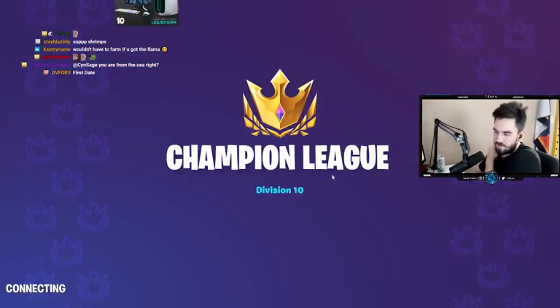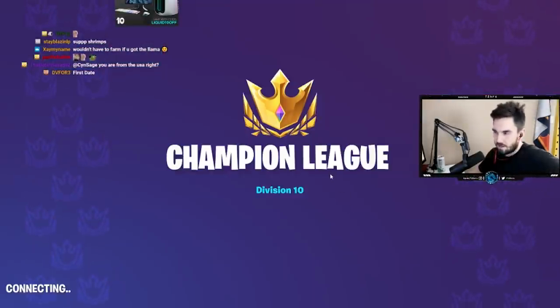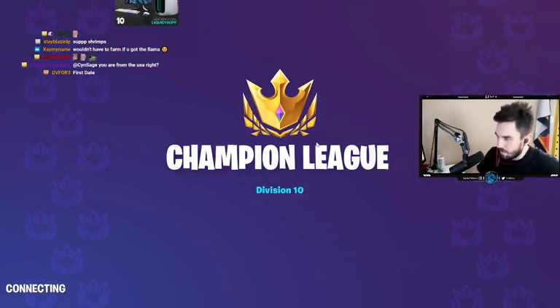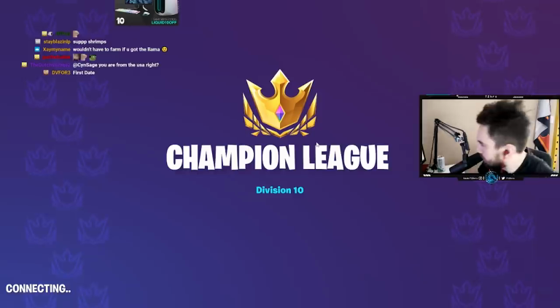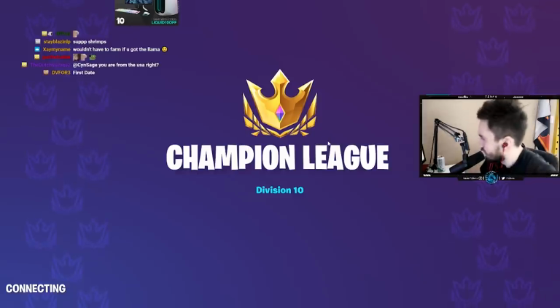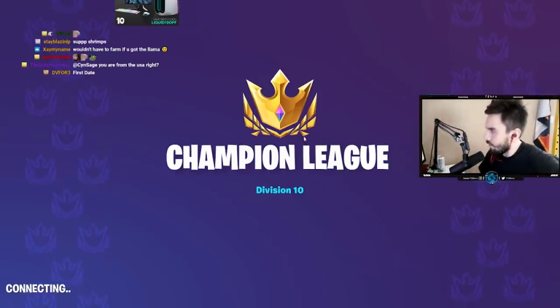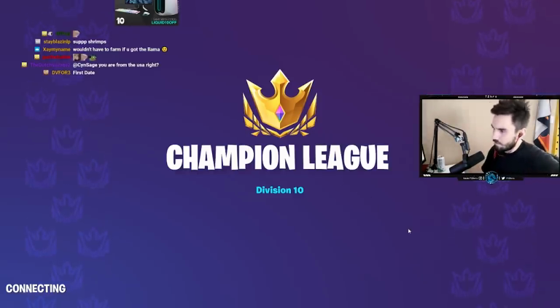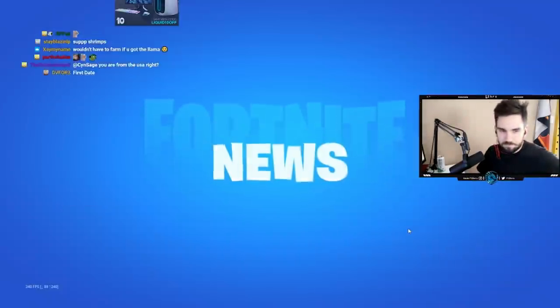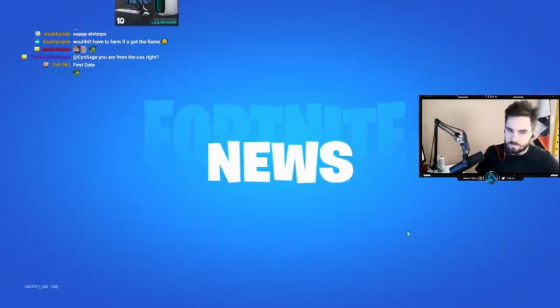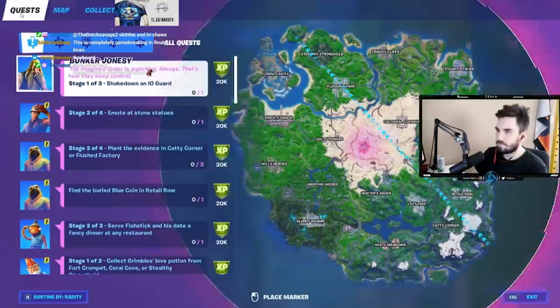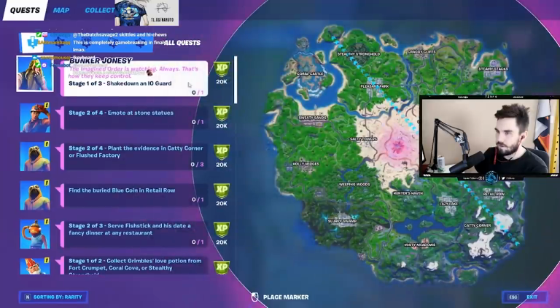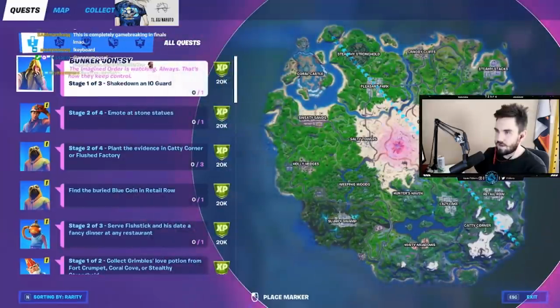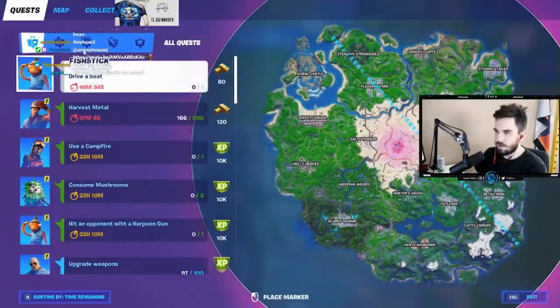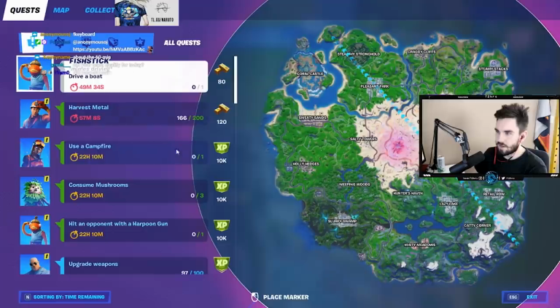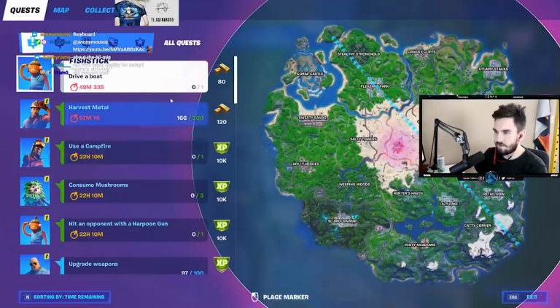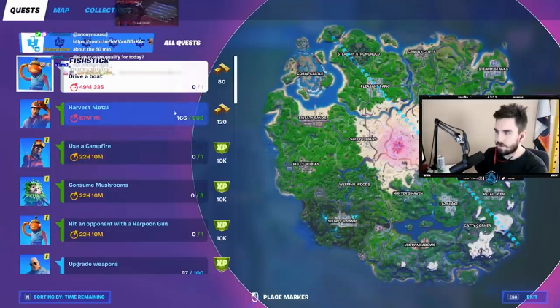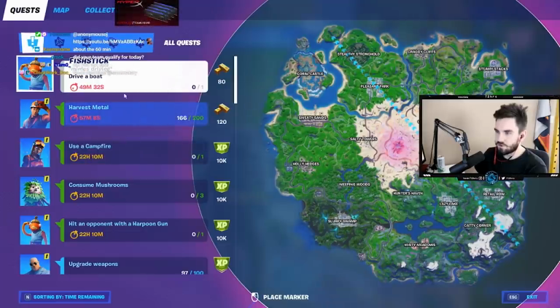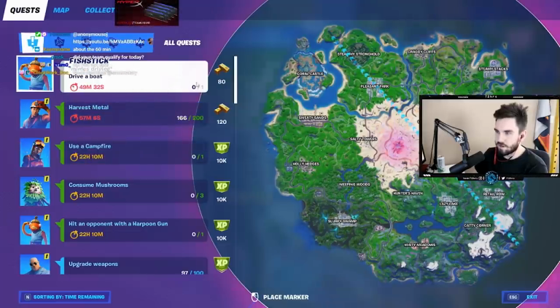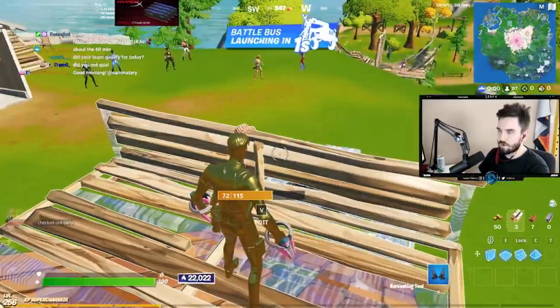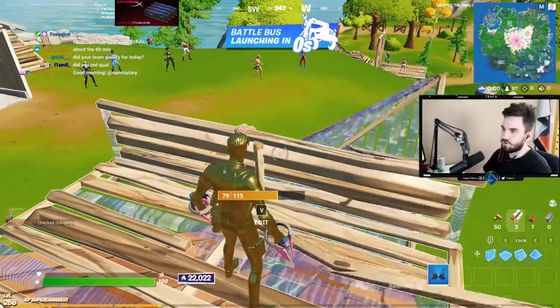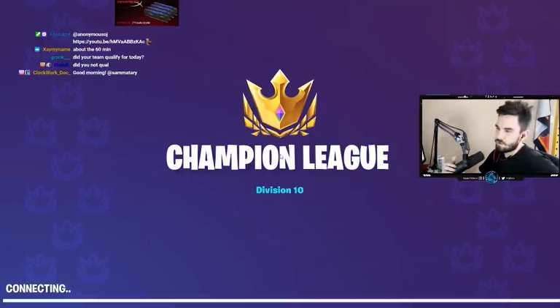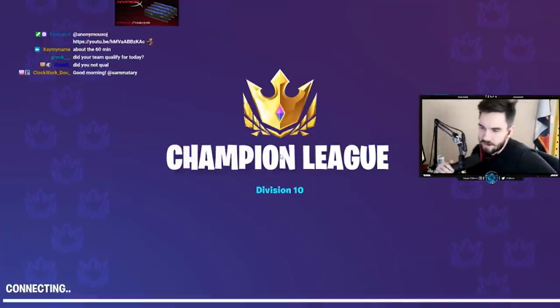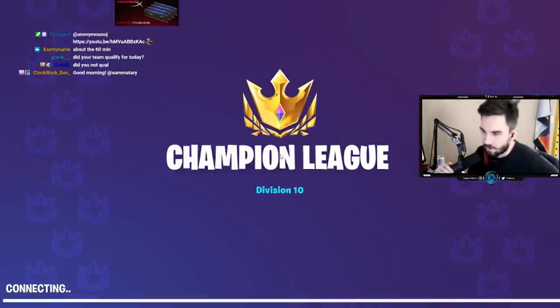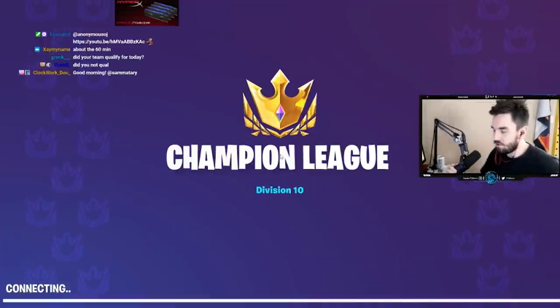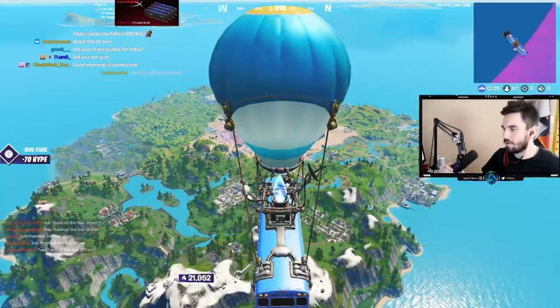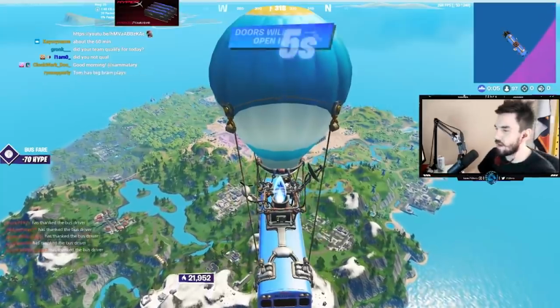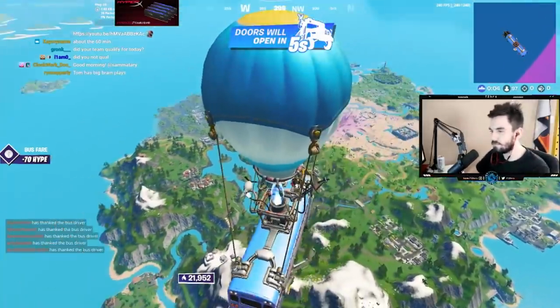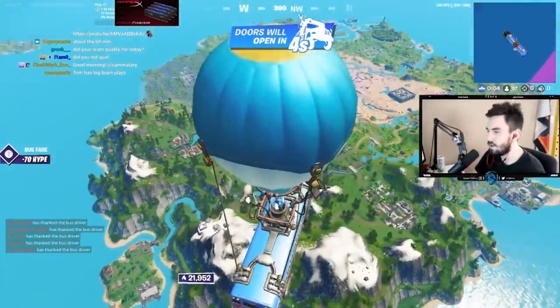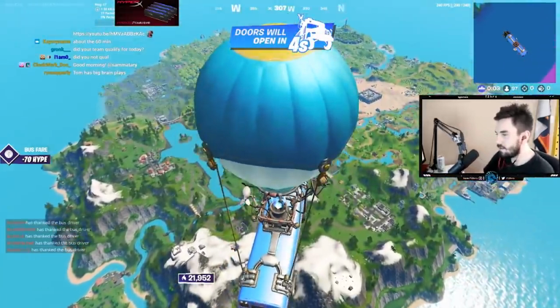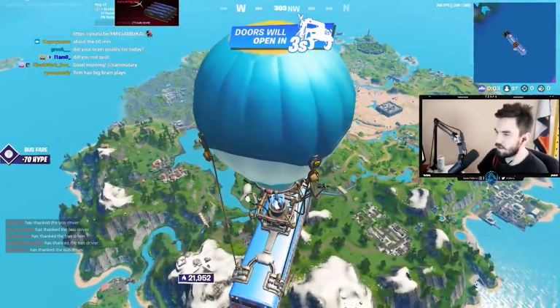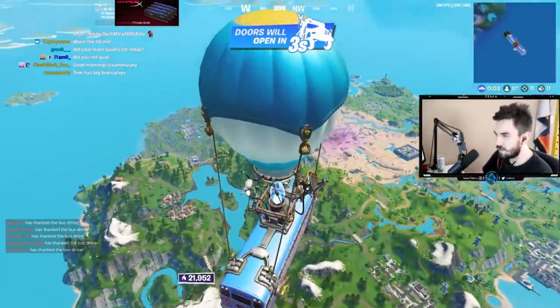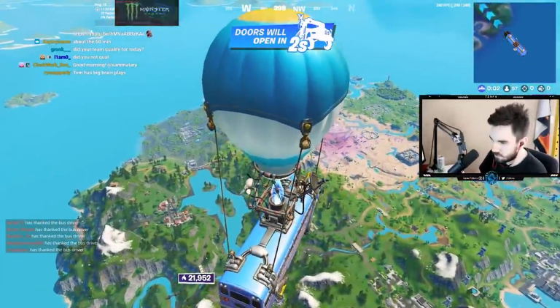Let's see if I can get the Weeping one. If I get the Weeping one, then we're set. But you can see I'm in a new game and I still have Harvest Metal and Drive a Boat, which is 200 gold. So if I'm landing at Waffle Bar and I immediately get 200 gold — it's so stupid.